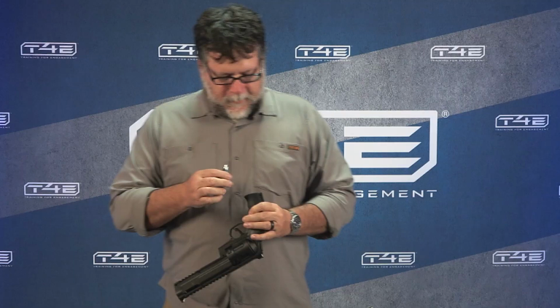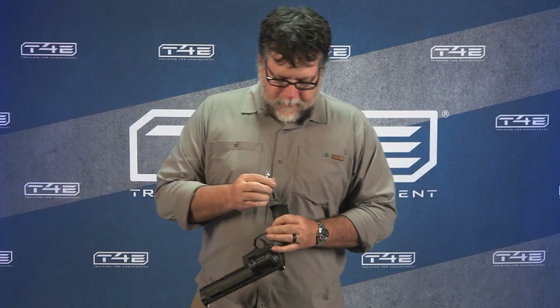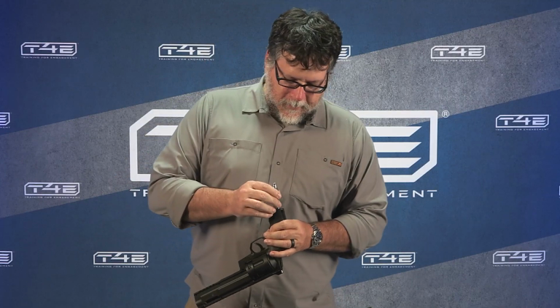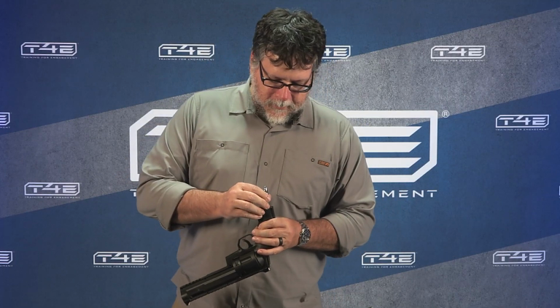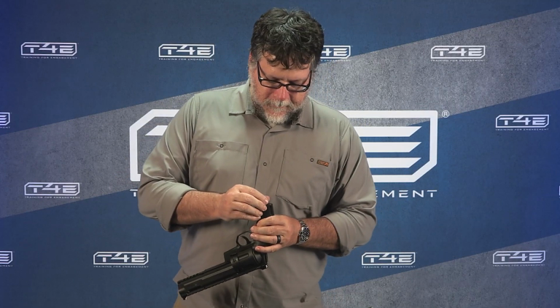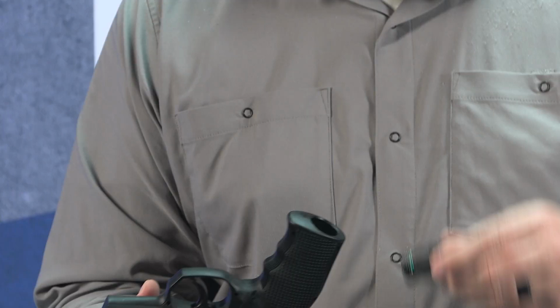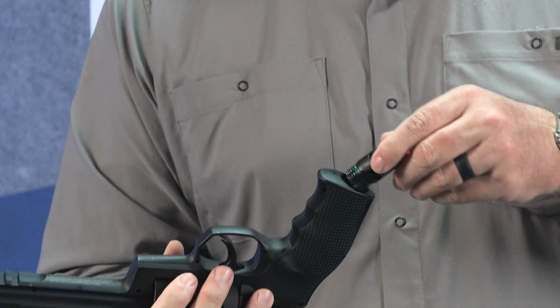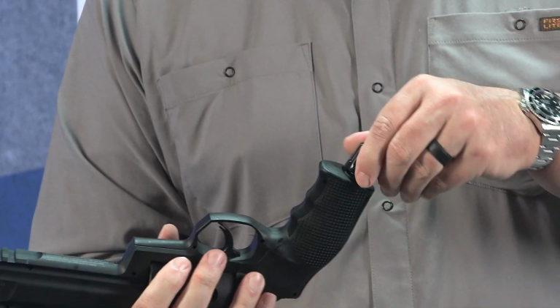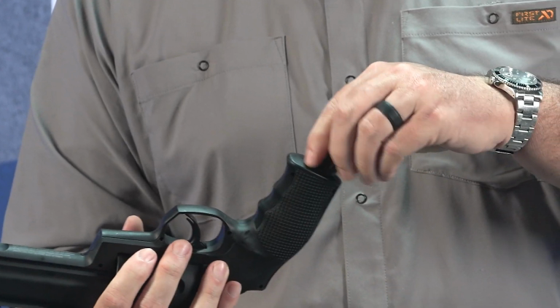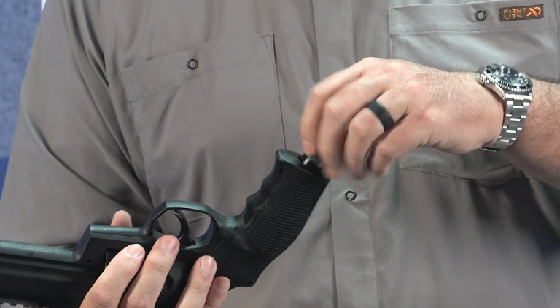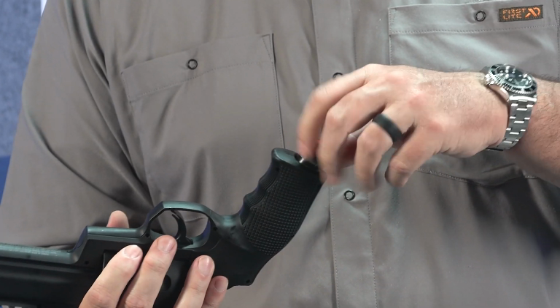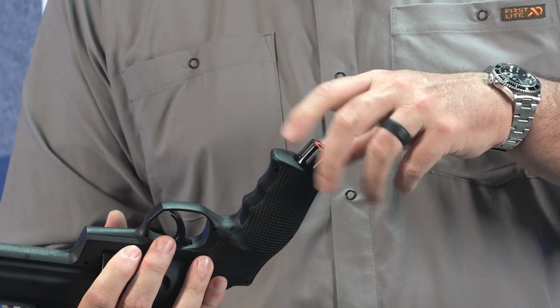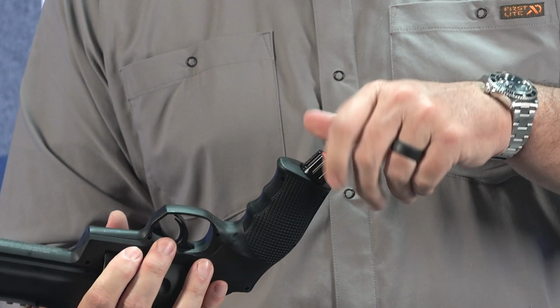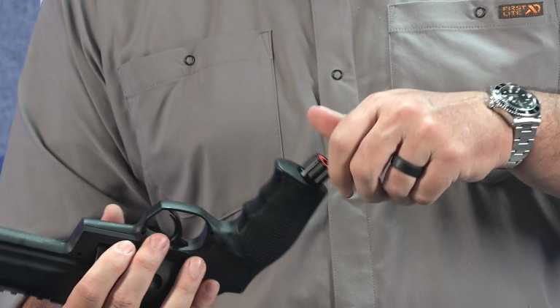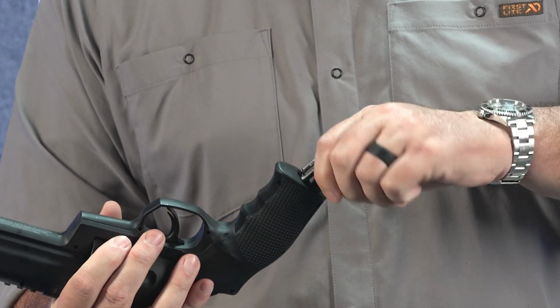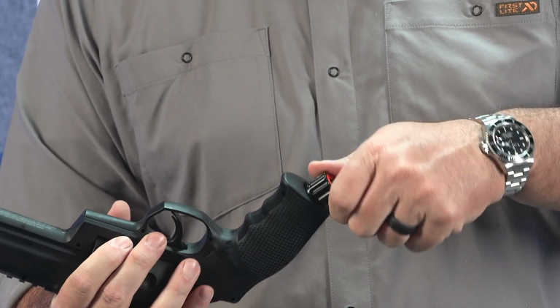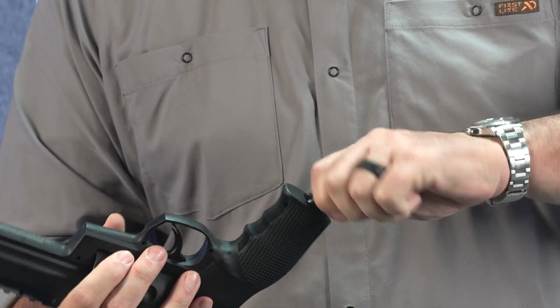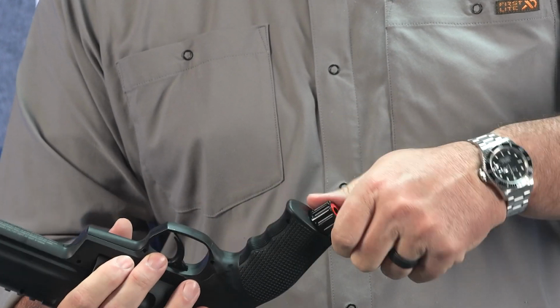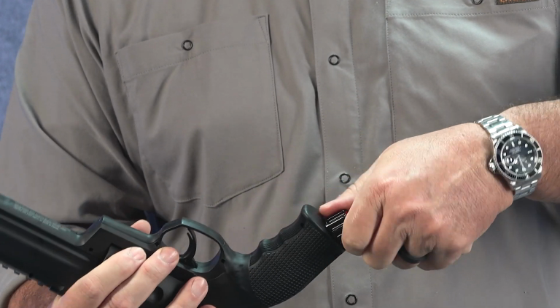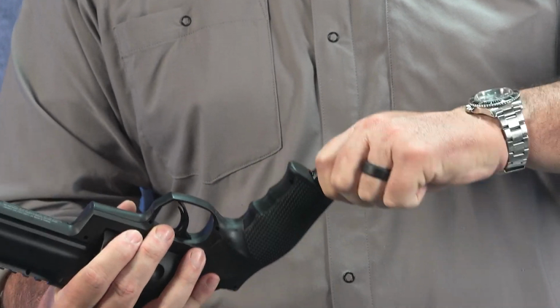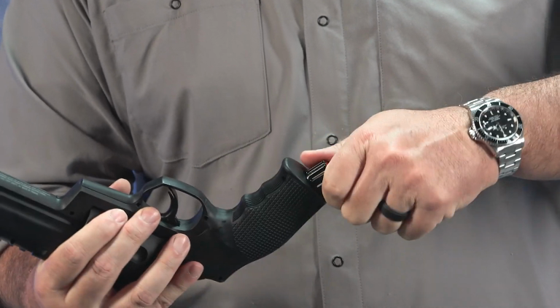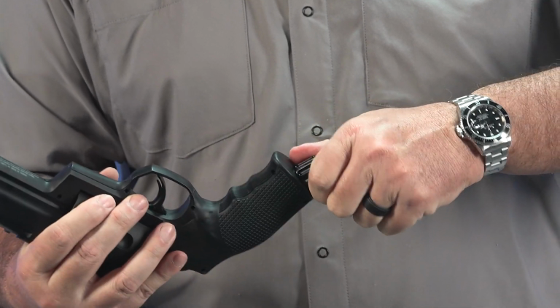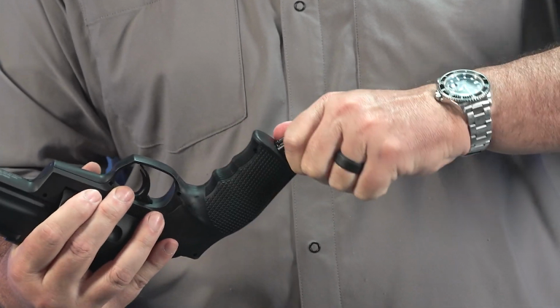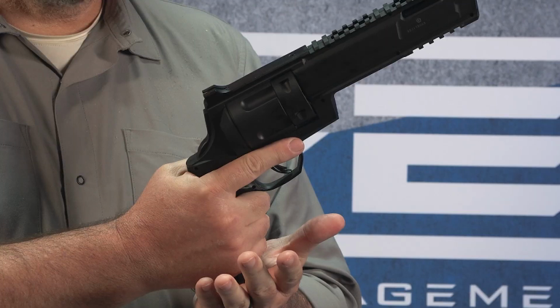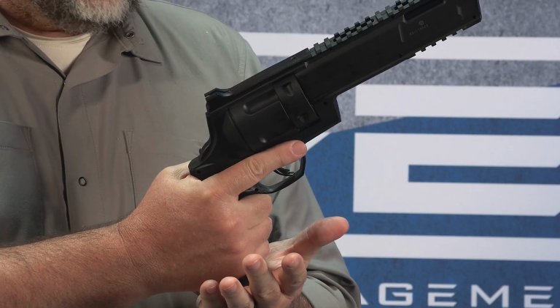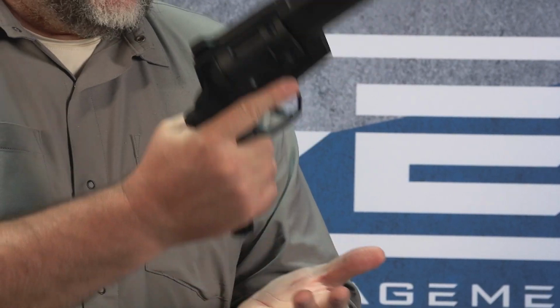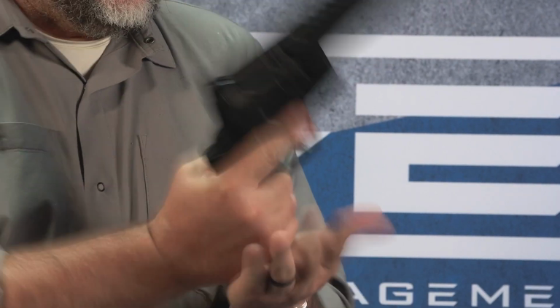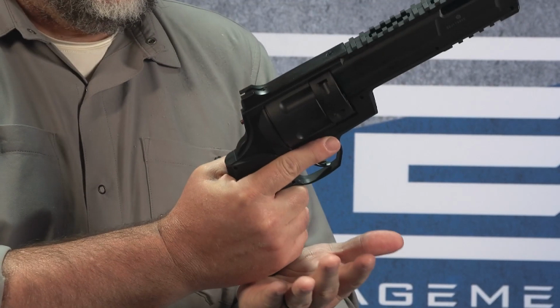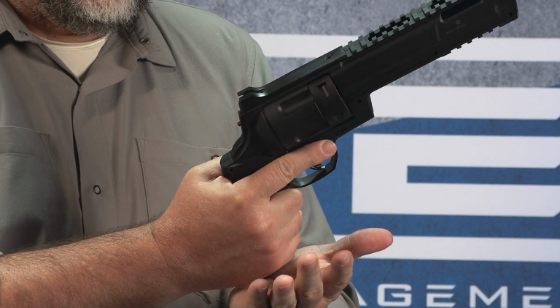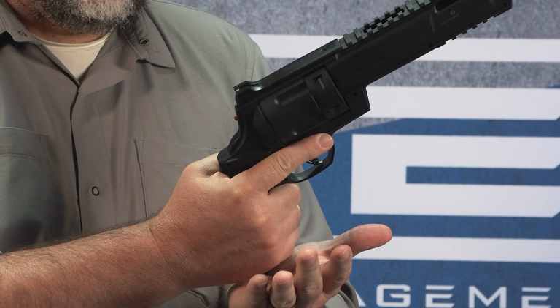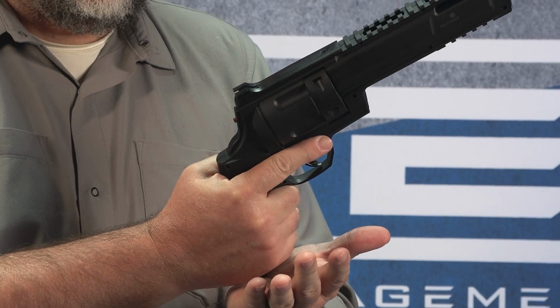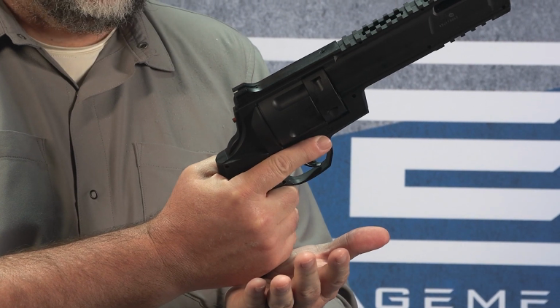Drop a new CO2 cartridge into the grip and hand tighten the knob. When ready to use it, strike the knob at the bottom.